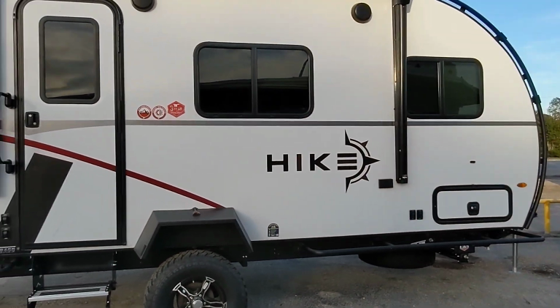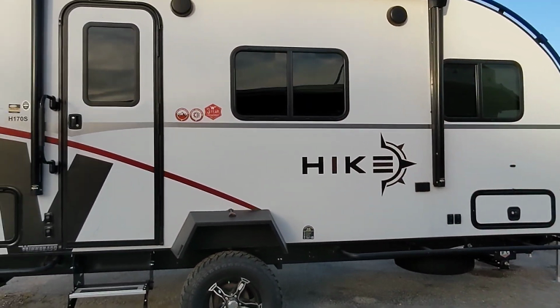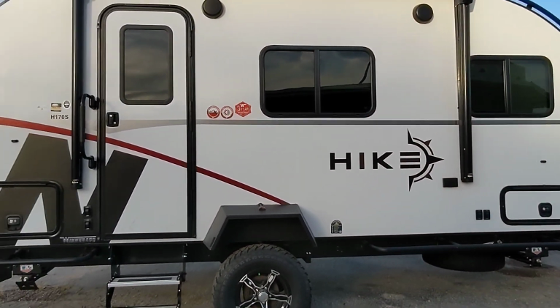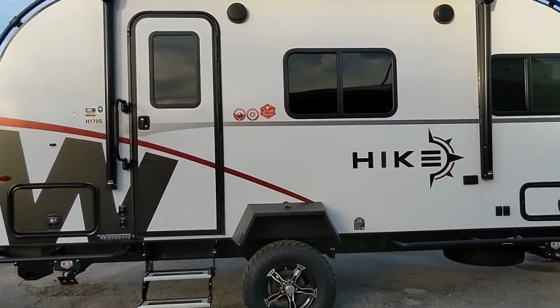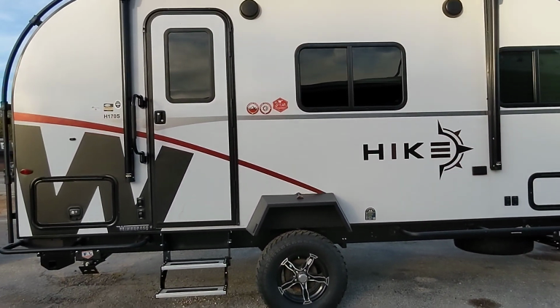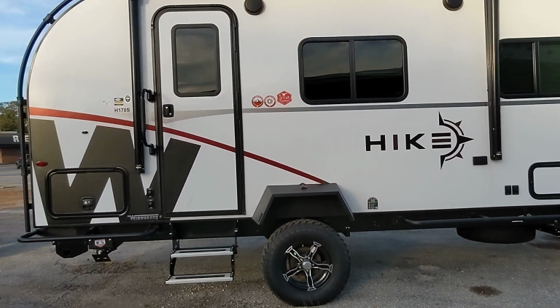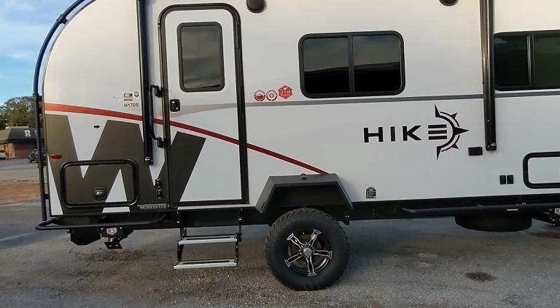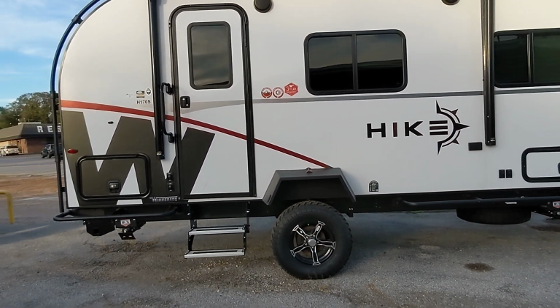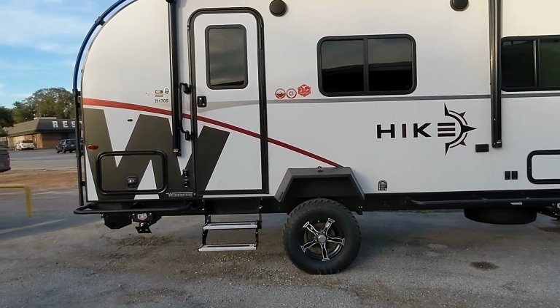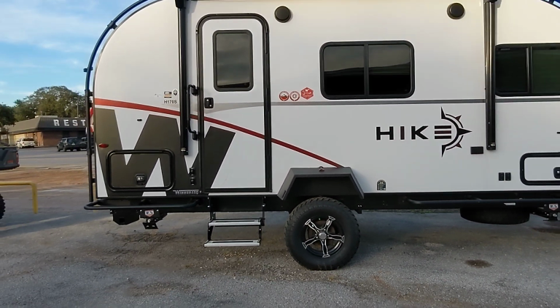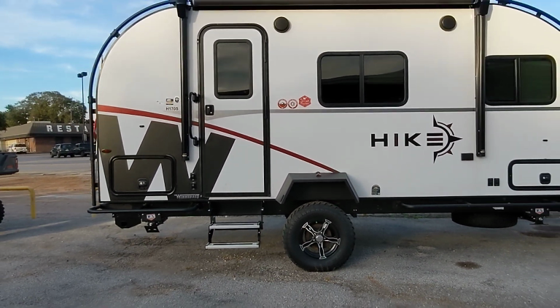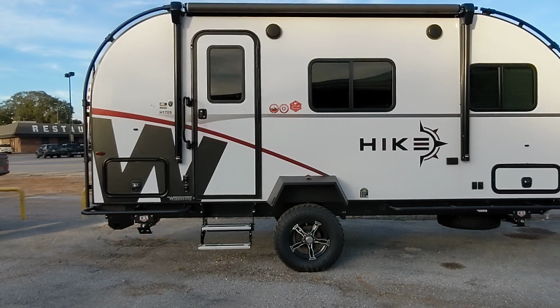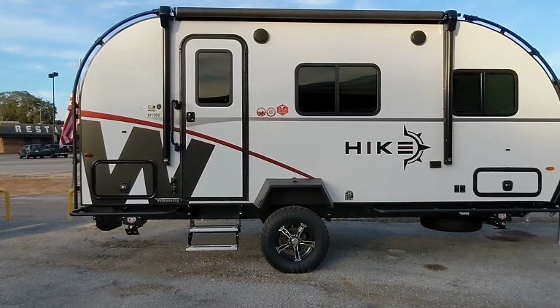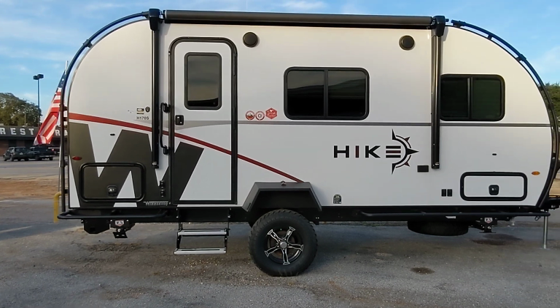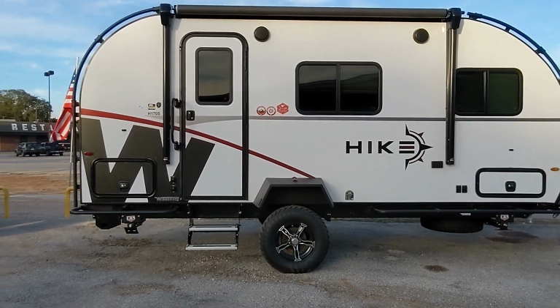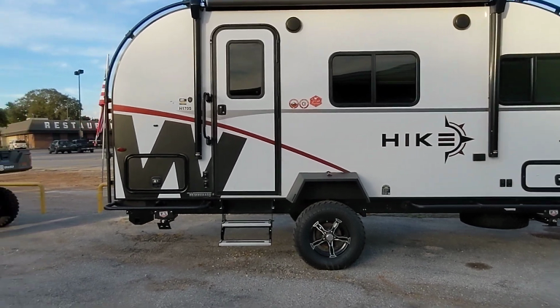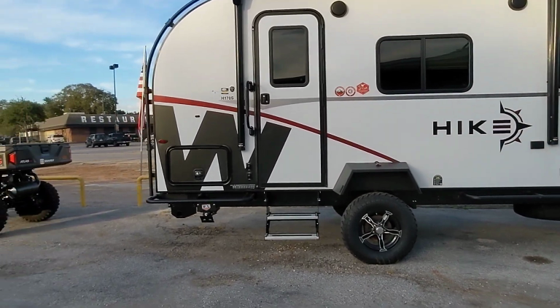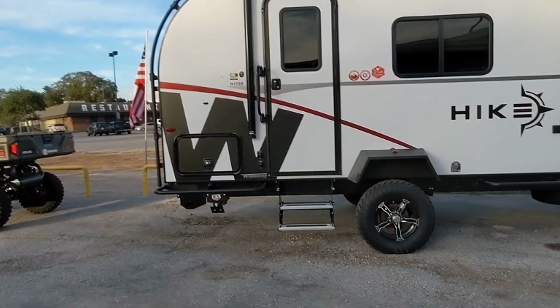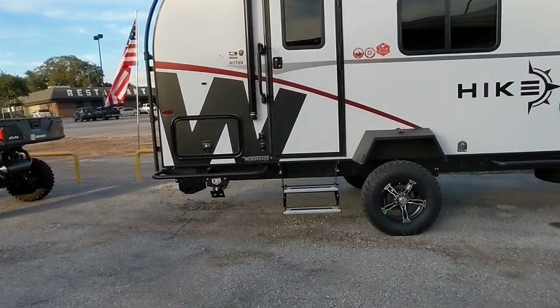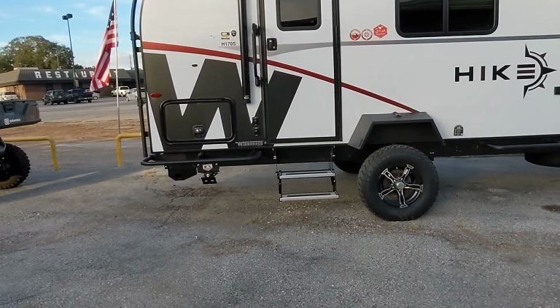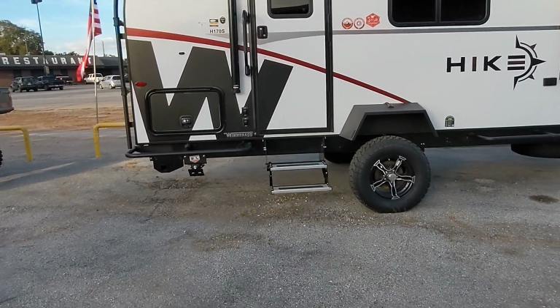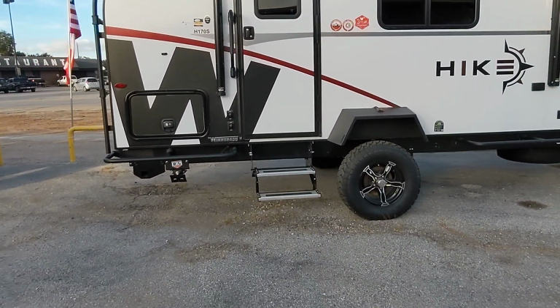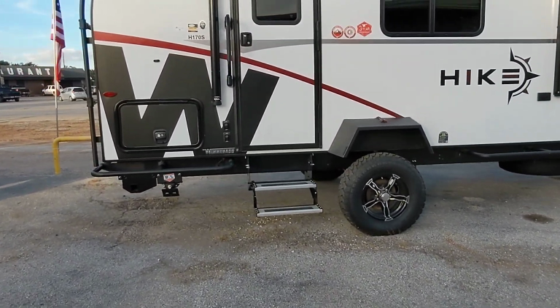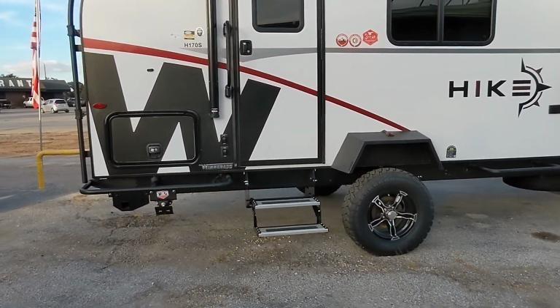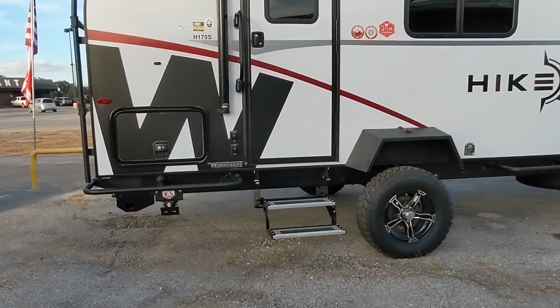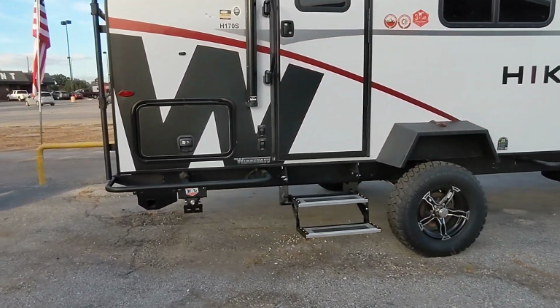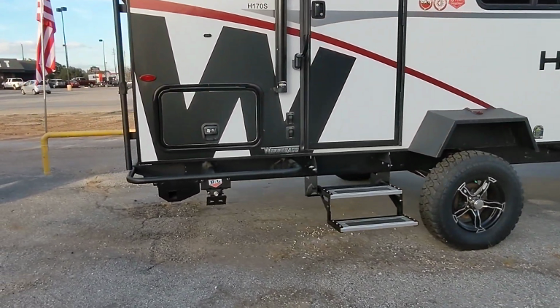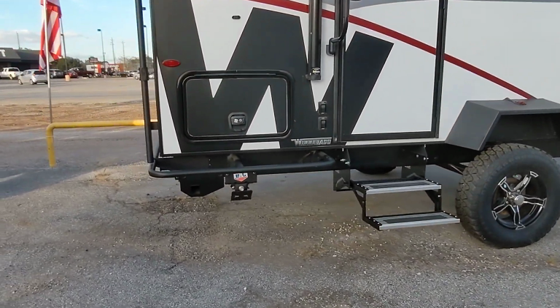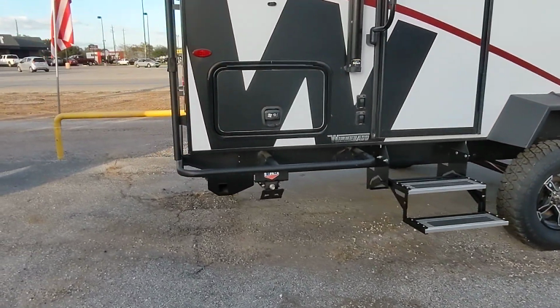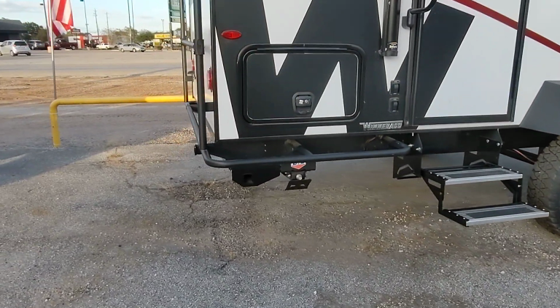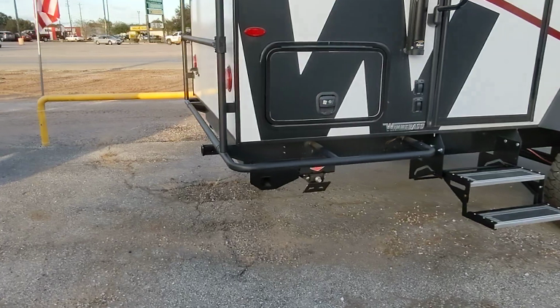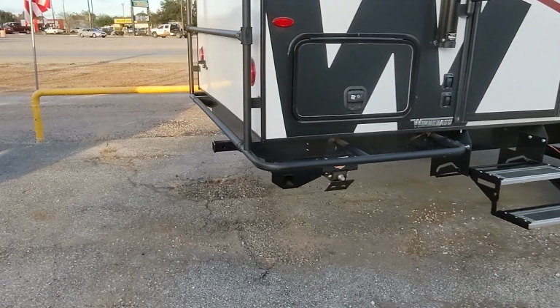As we saw, it sits super high off the ground, so getting it to a remote location will not be a problem. It's got the off-road 15-inch tires and super high ground clearance.